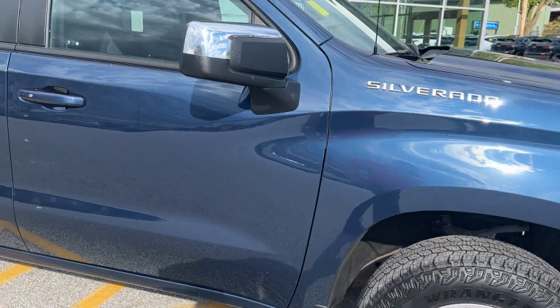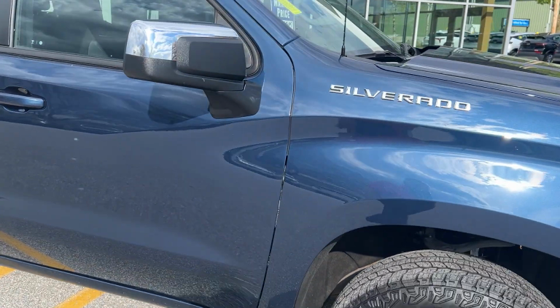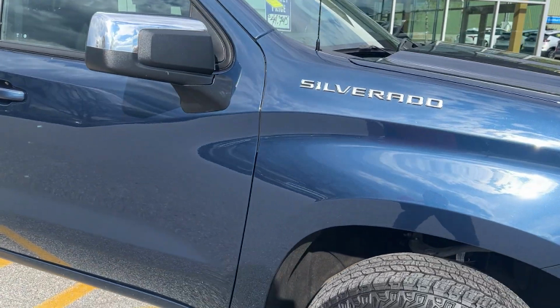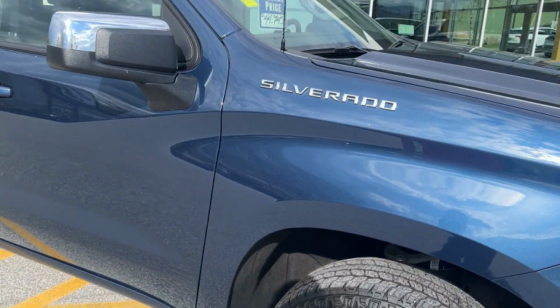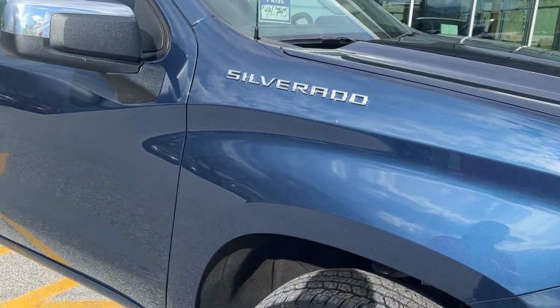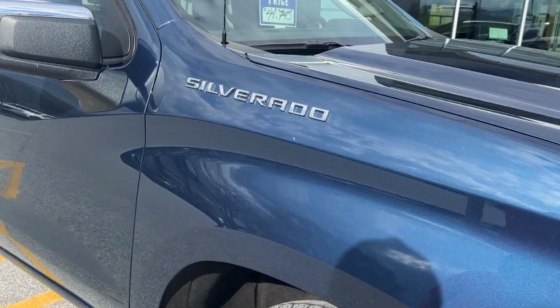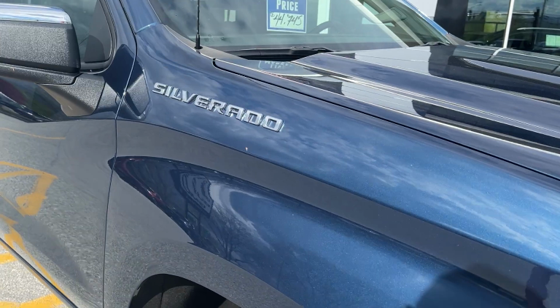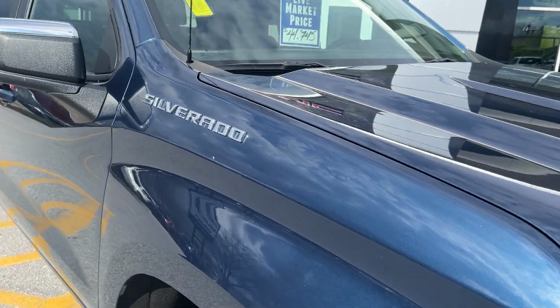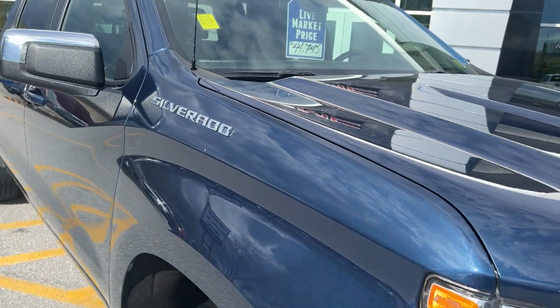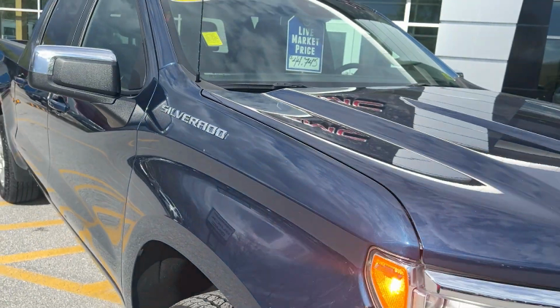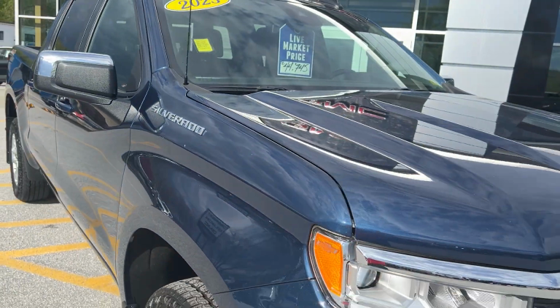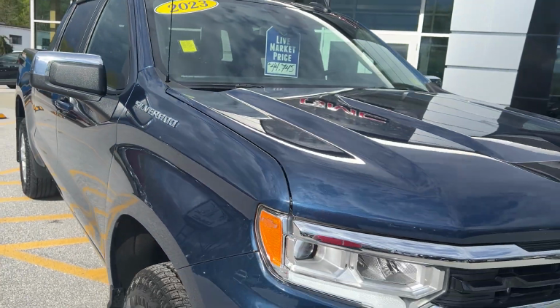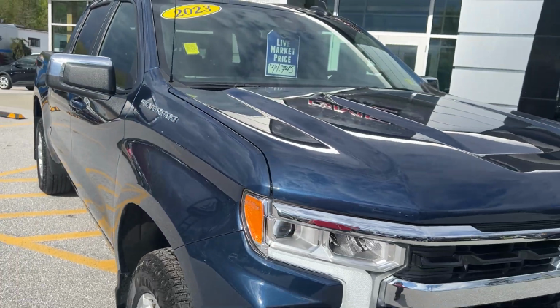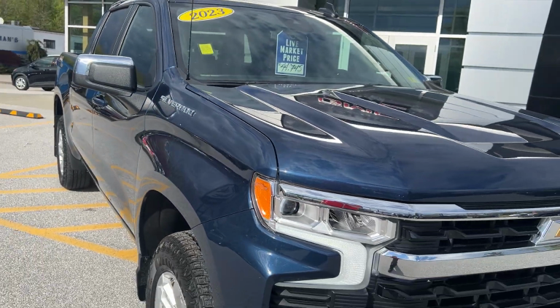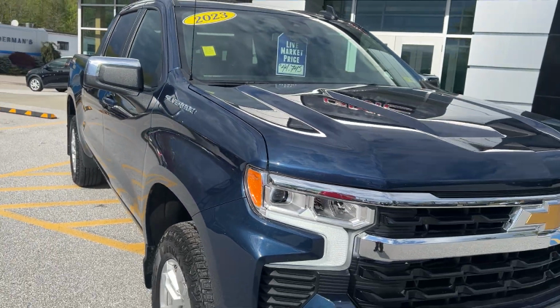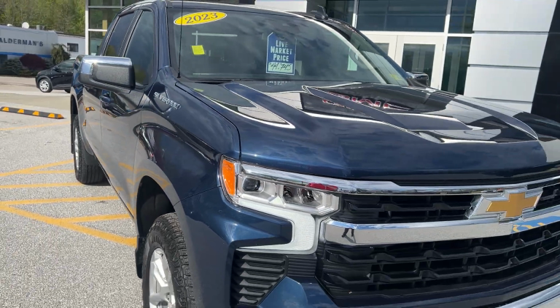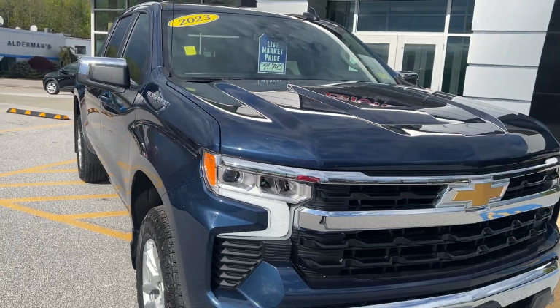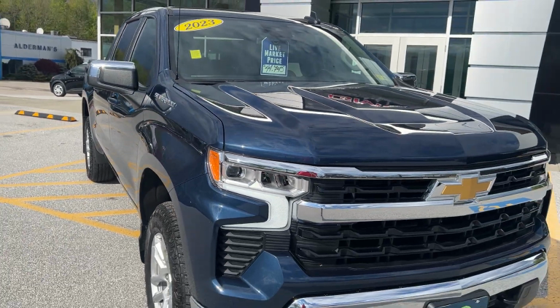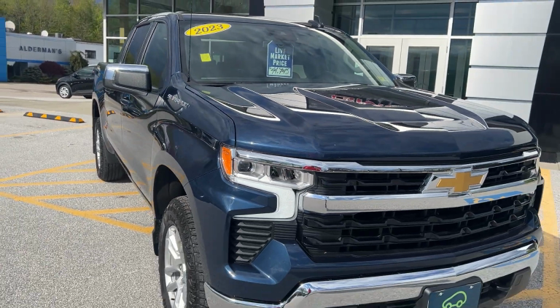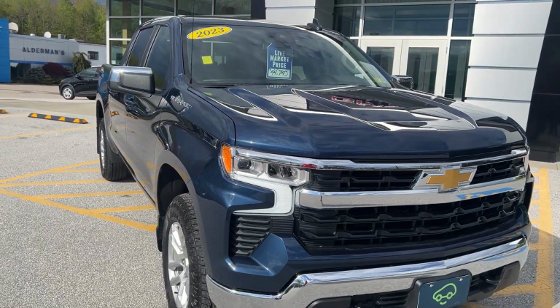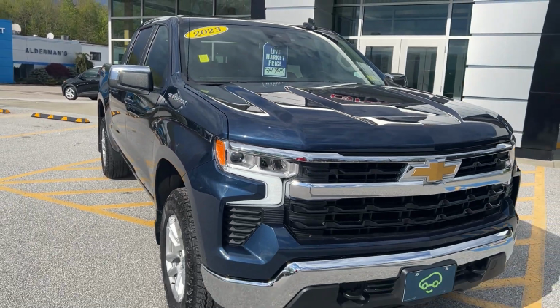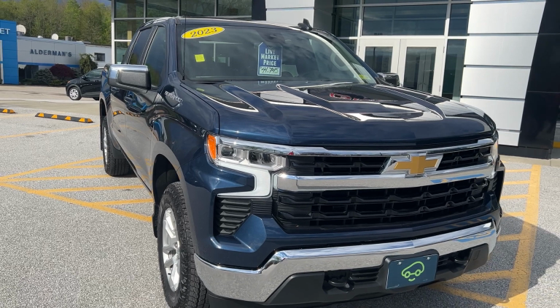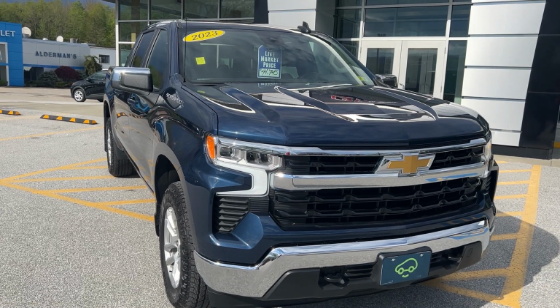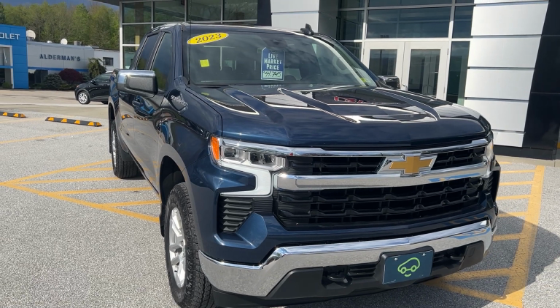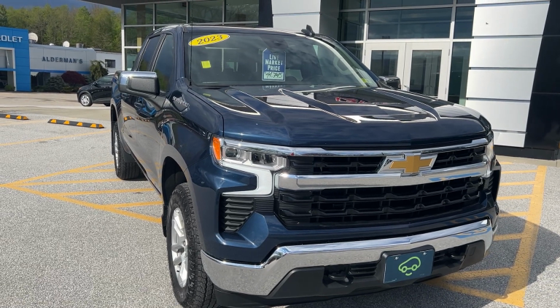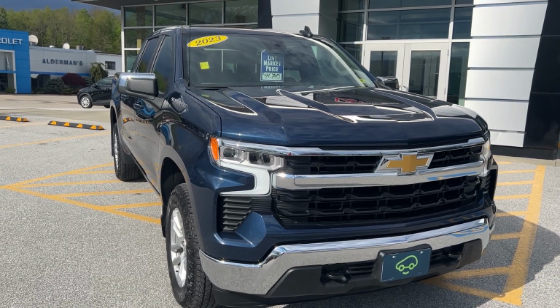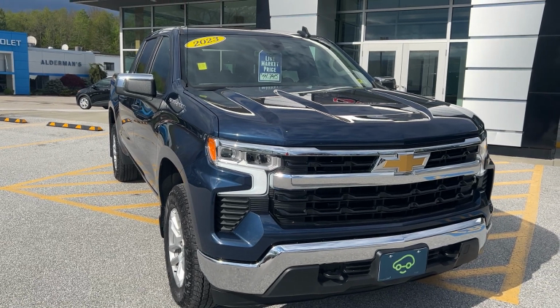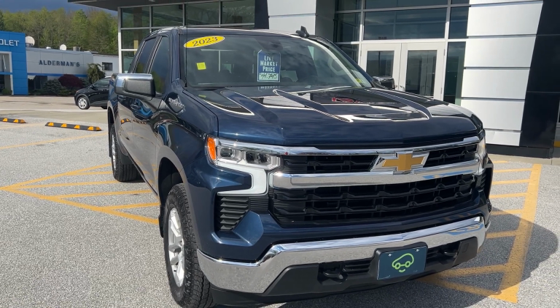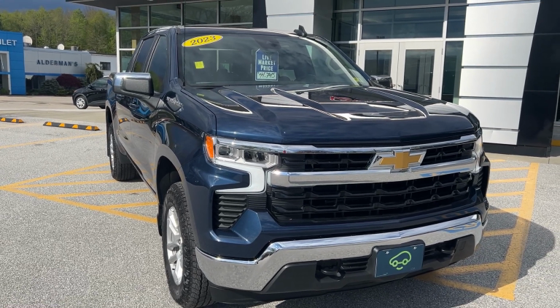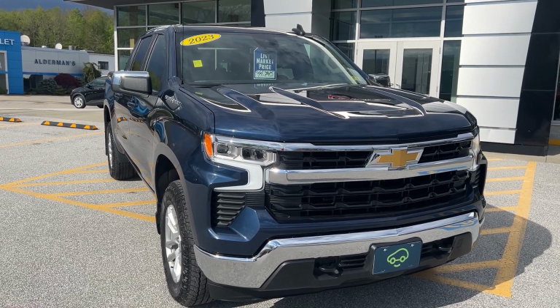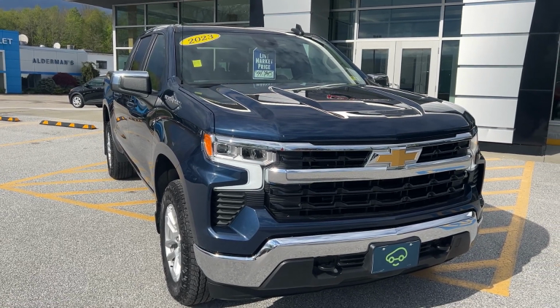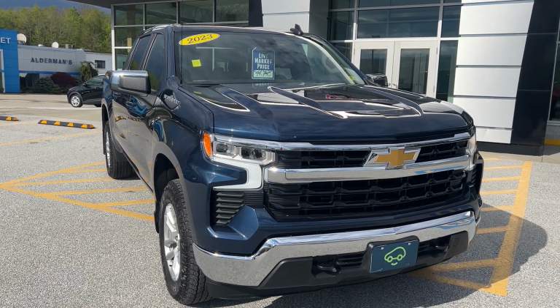So that's the 2023 Chevy Silverado 1500 Crew Cab LT. If you'd like to learn more, hit the Learn More button, or stop down and see it yourself here at Route 7 South in Rutland, Vermont.